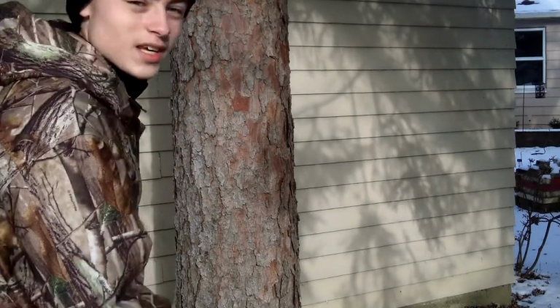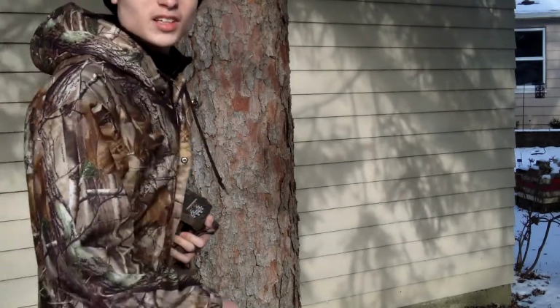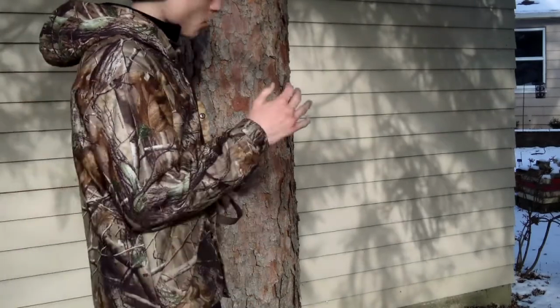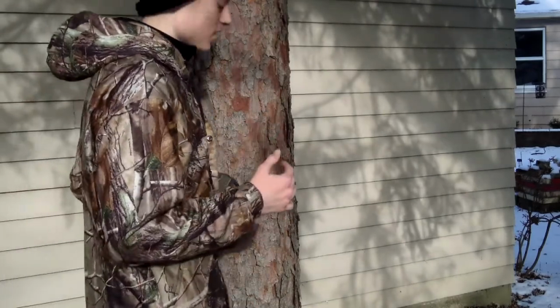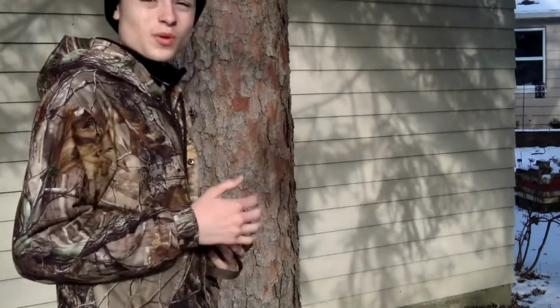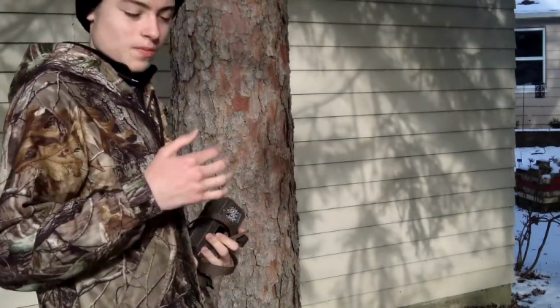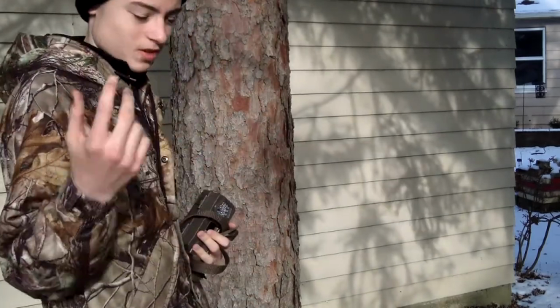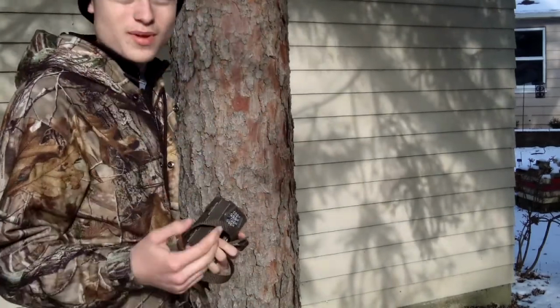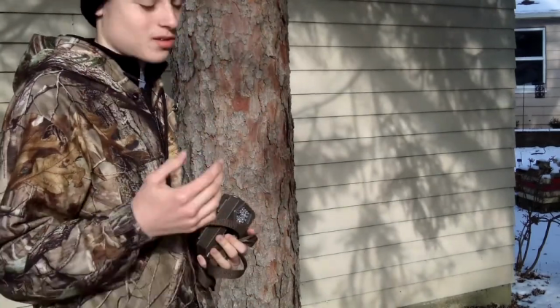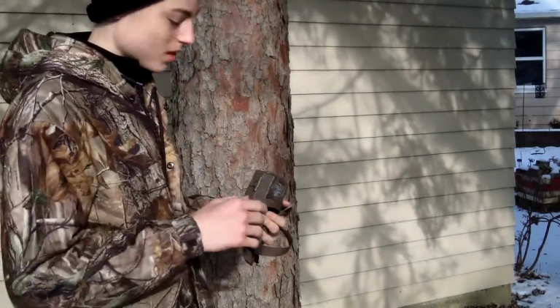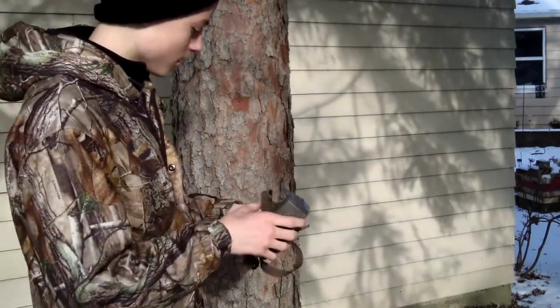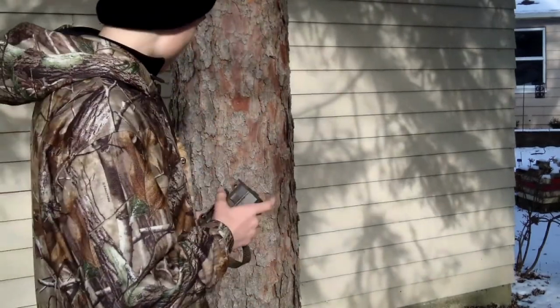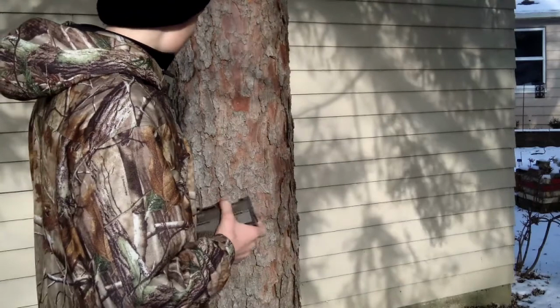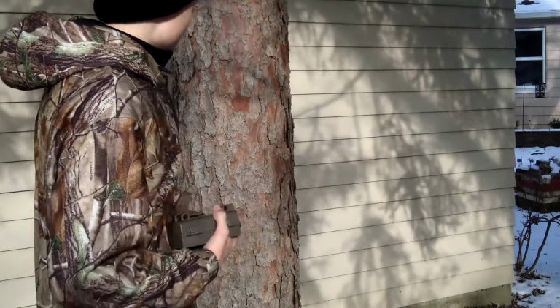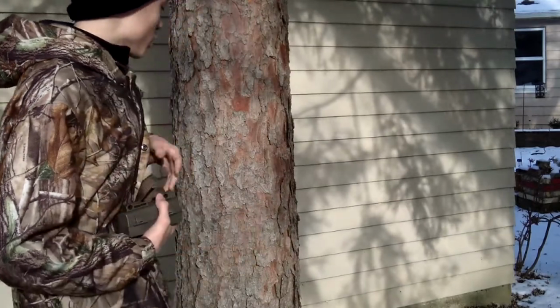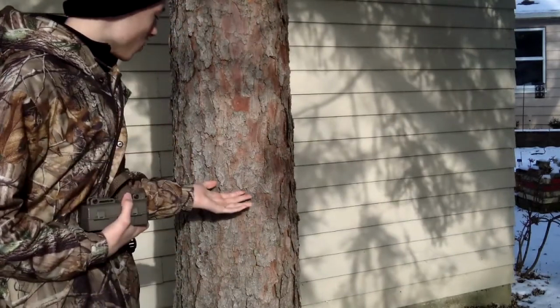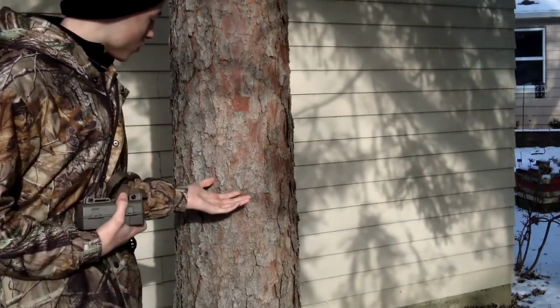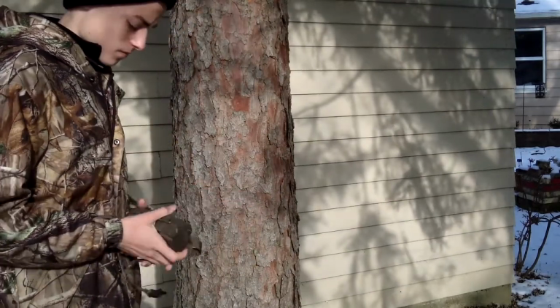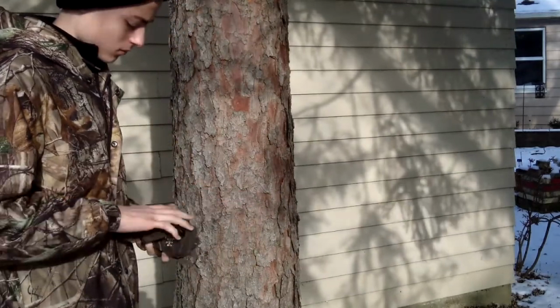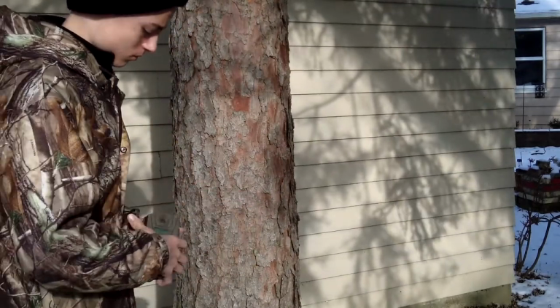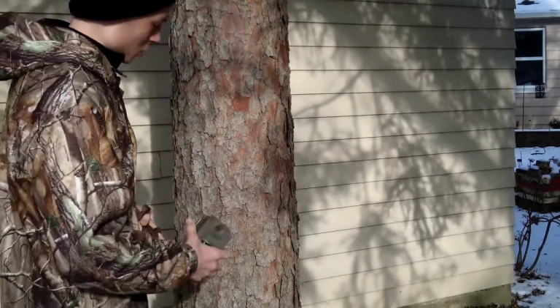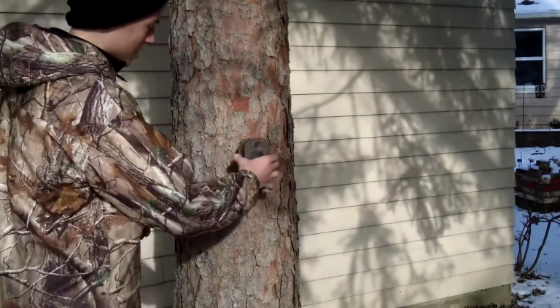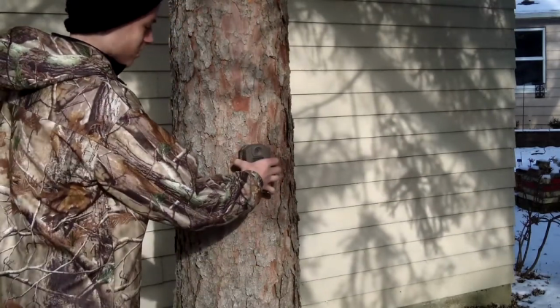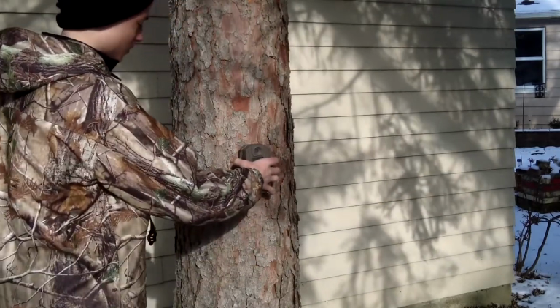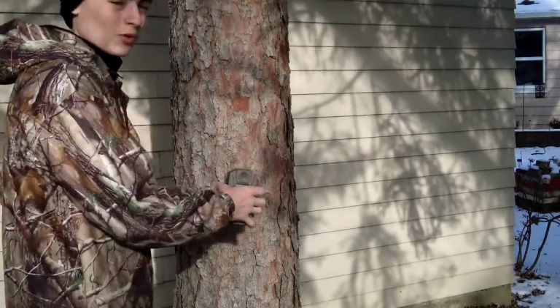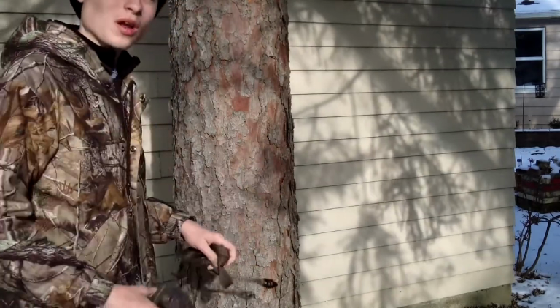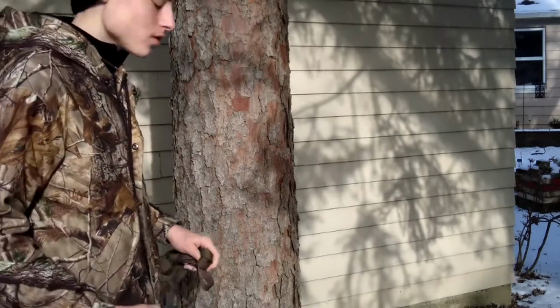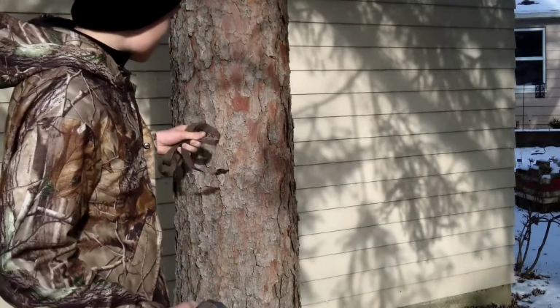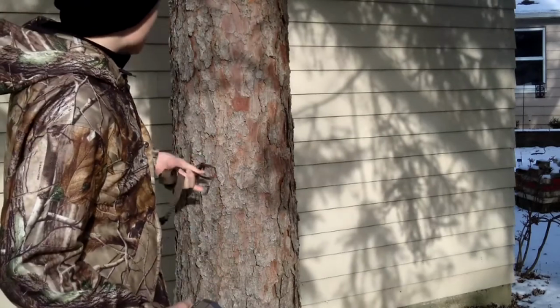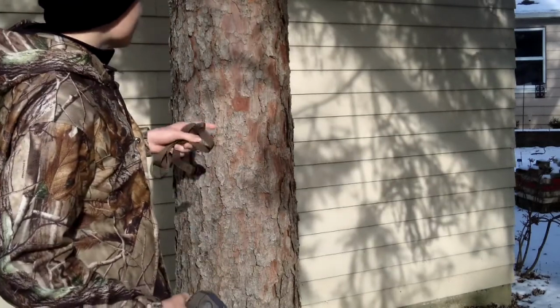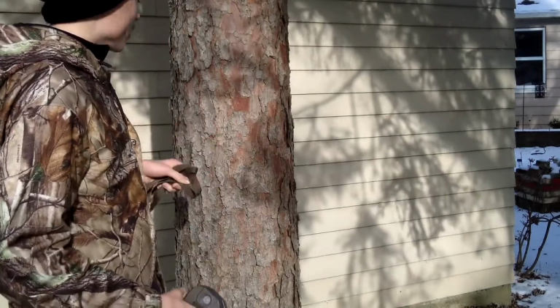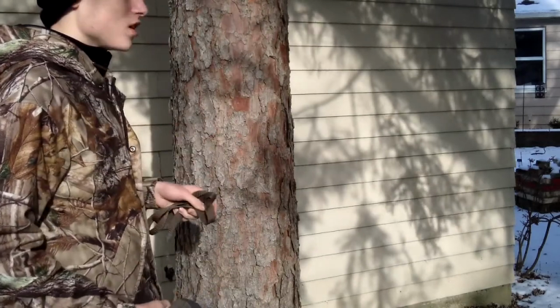Okay guys, I hope you guys can see this really well. The sun's shining in my eyes, so that's fun. I'm going to do it on this tree. We put it just like this and we'll wrap the cord all the way around. This tree is a really good tree.